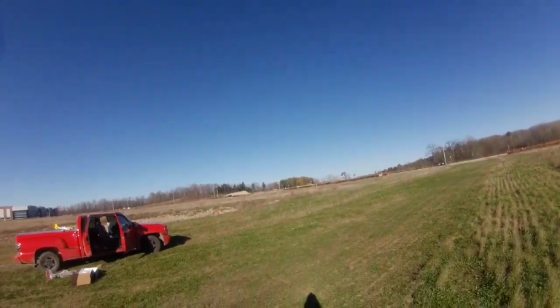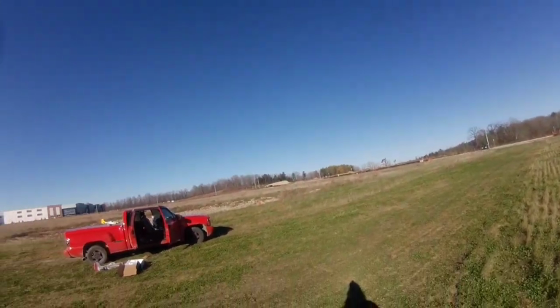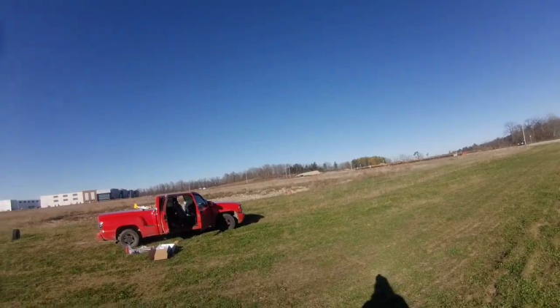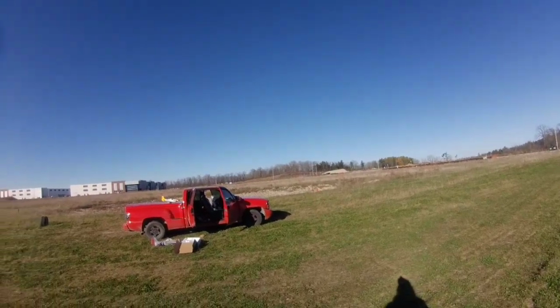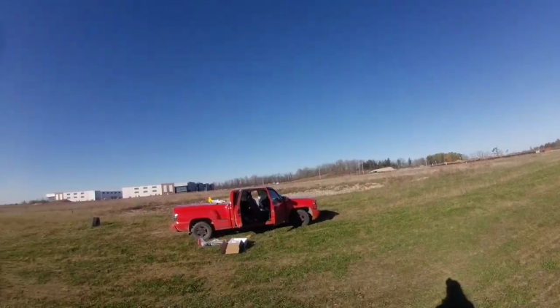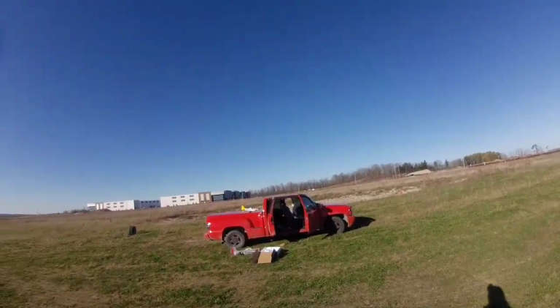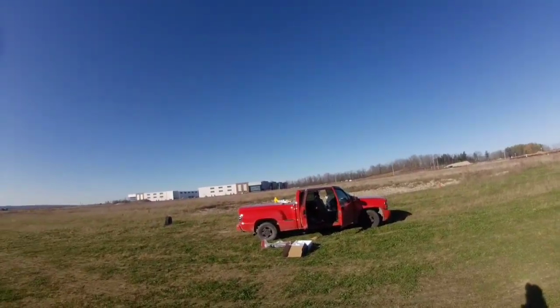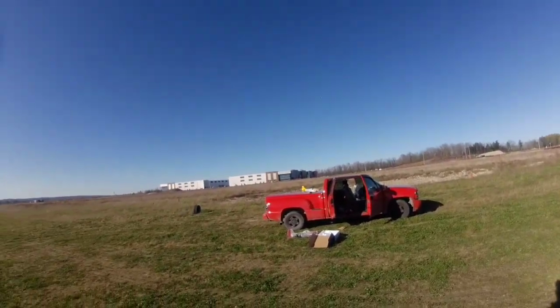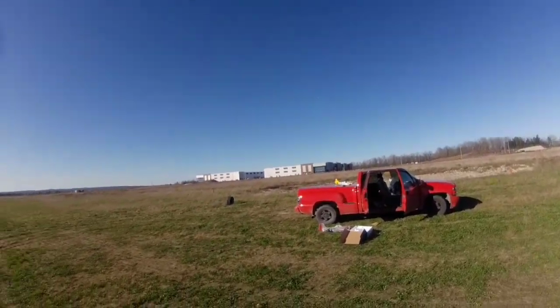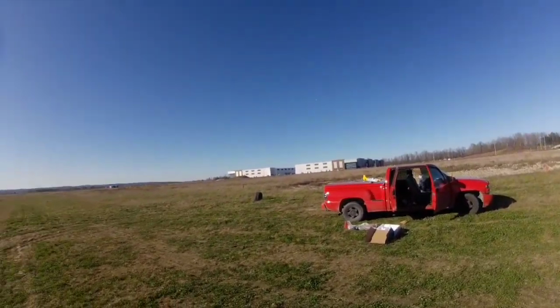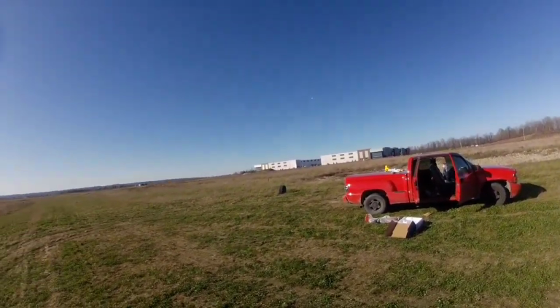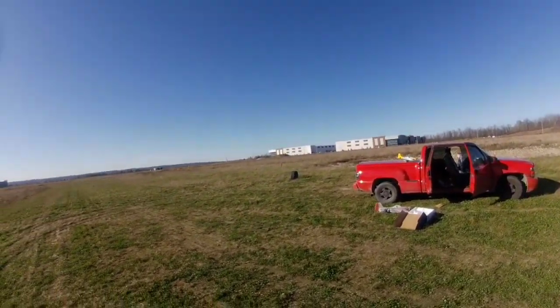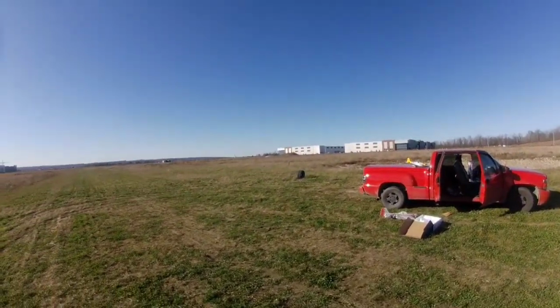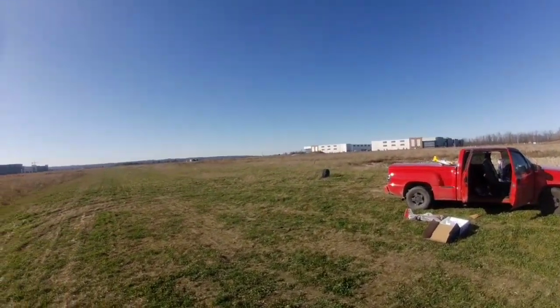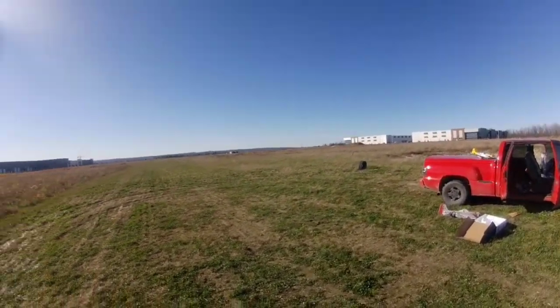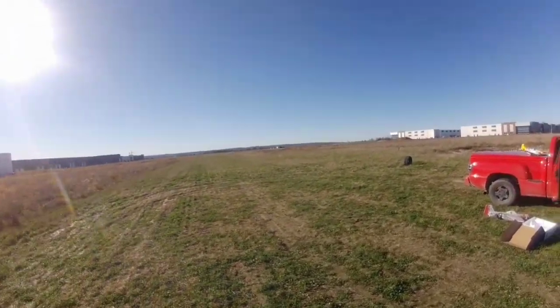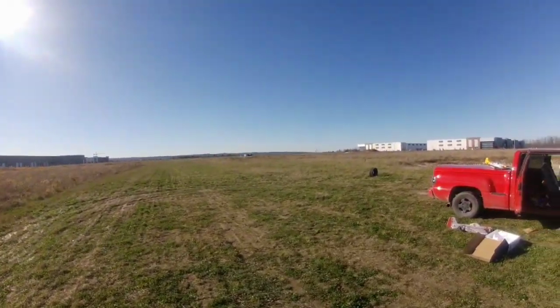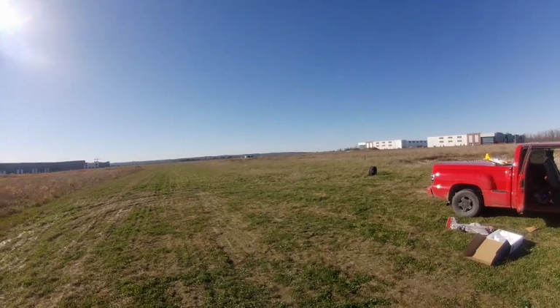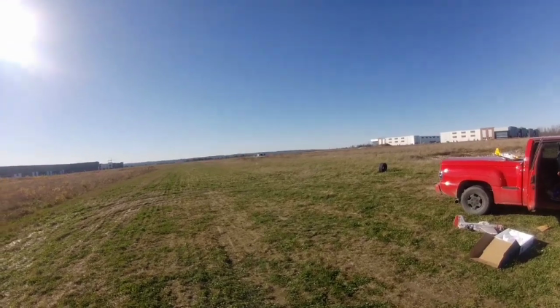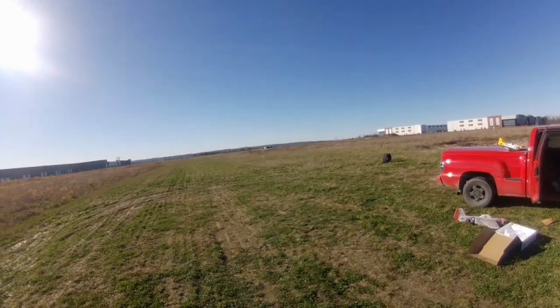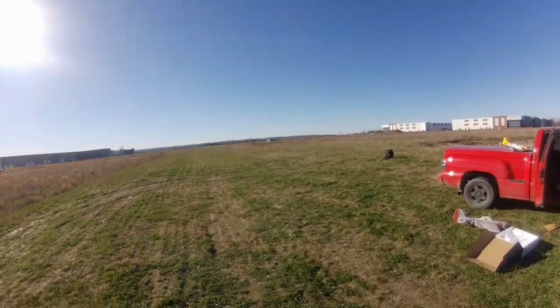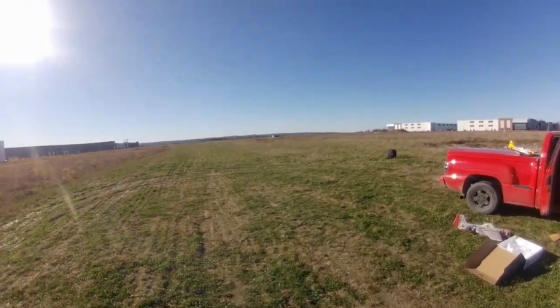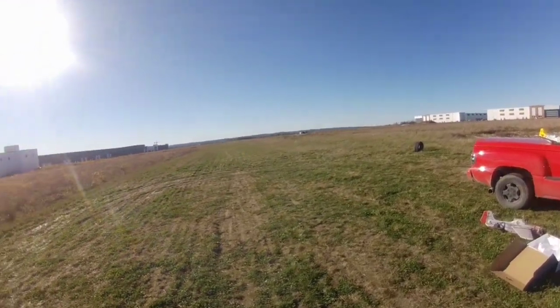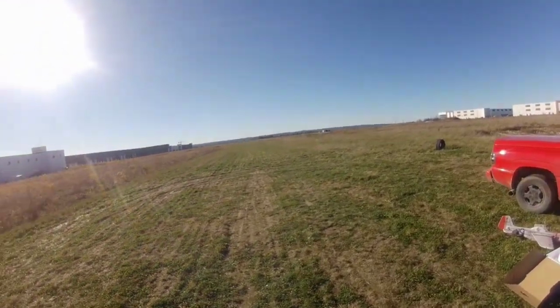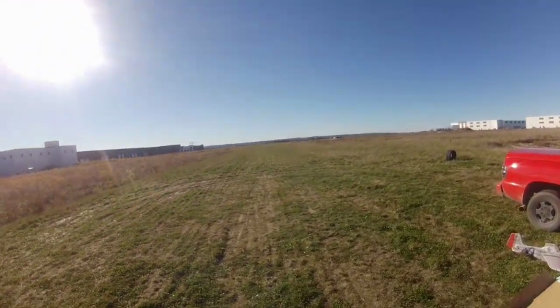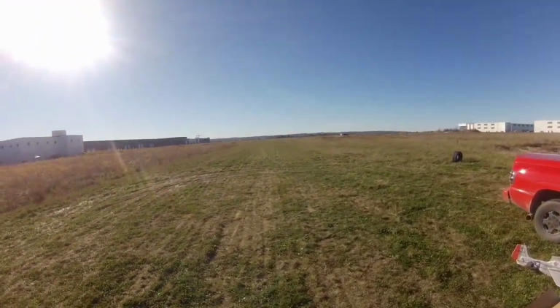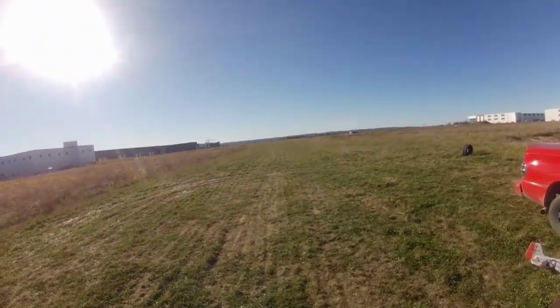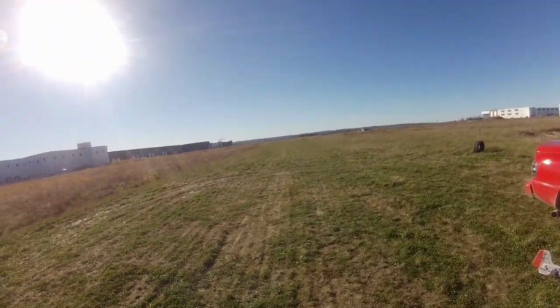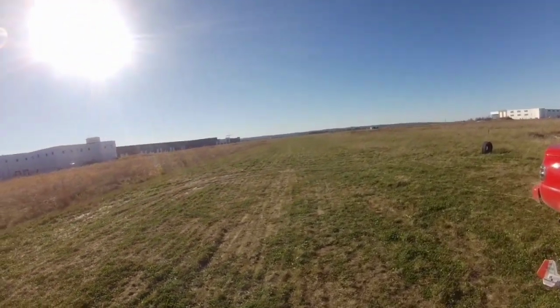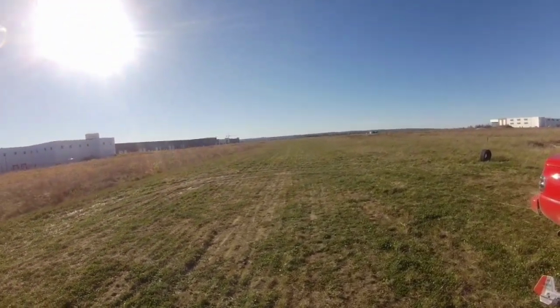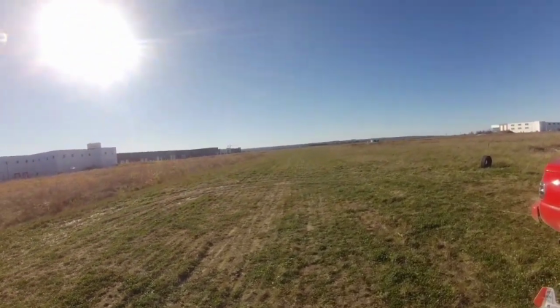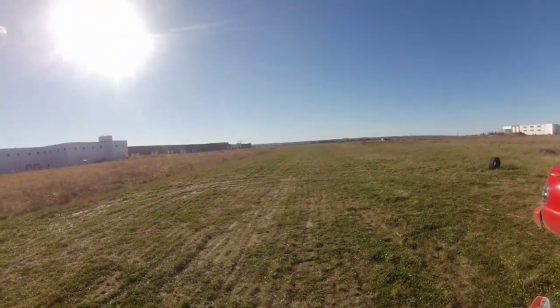That's three beeps — the engine's pulsing, so that's telling me I should be landing. See if we get another landing like the last one — the last one was perfect, but of course the battery on the other camera died.